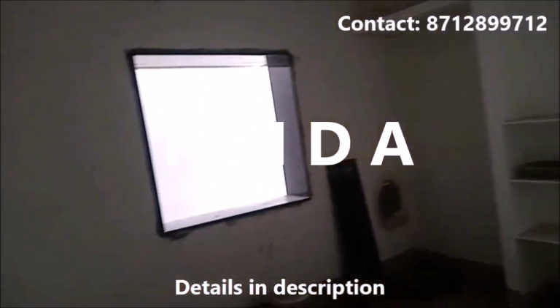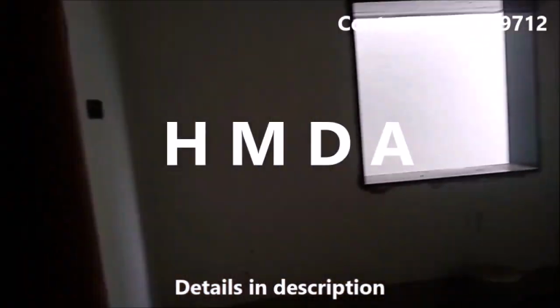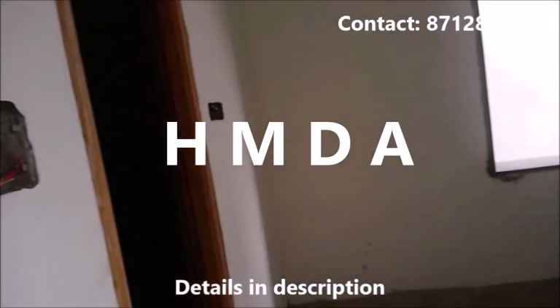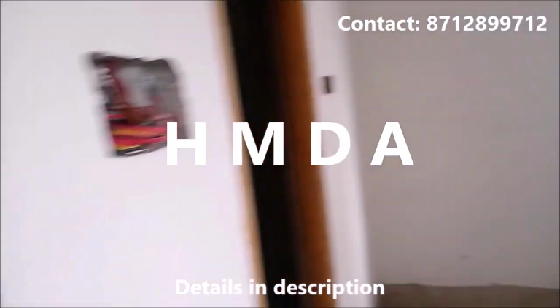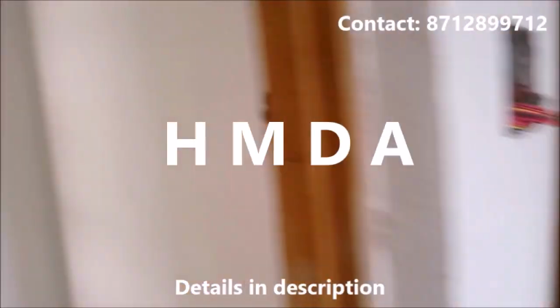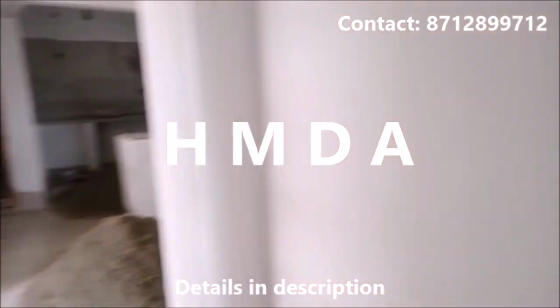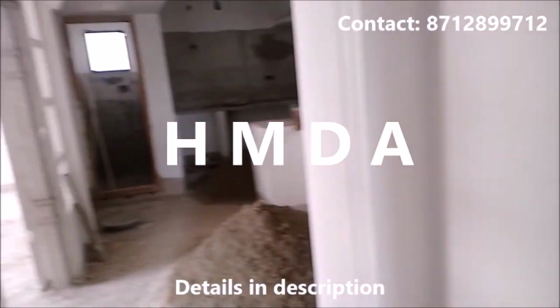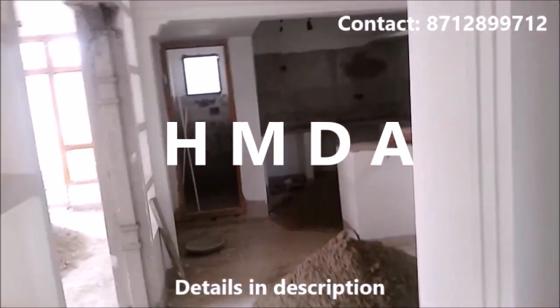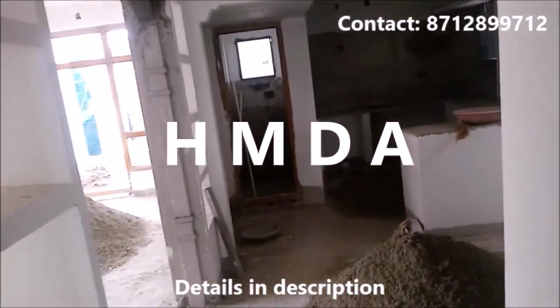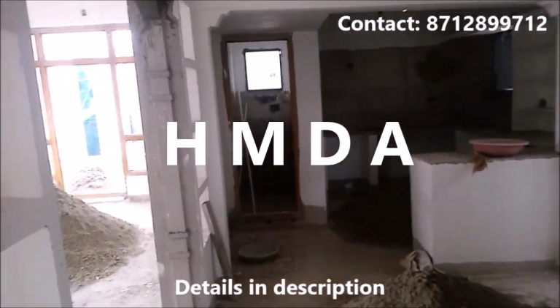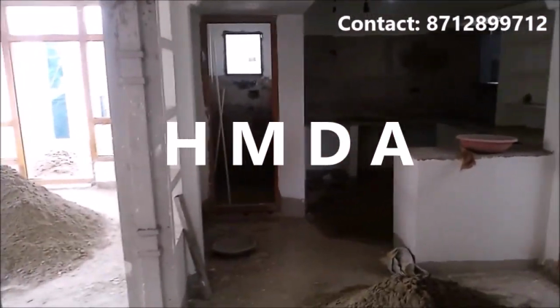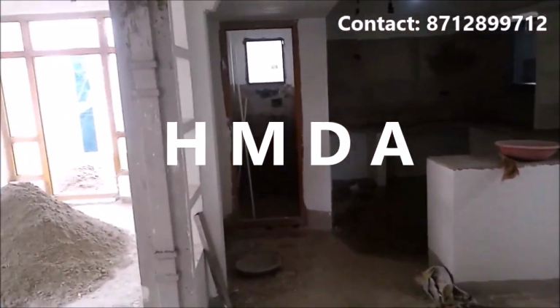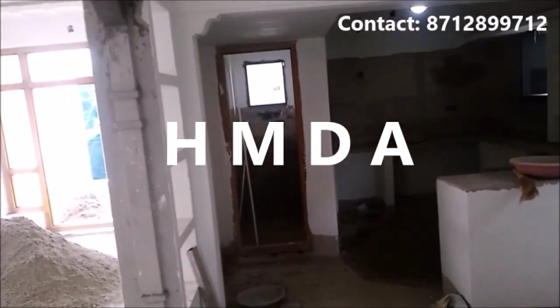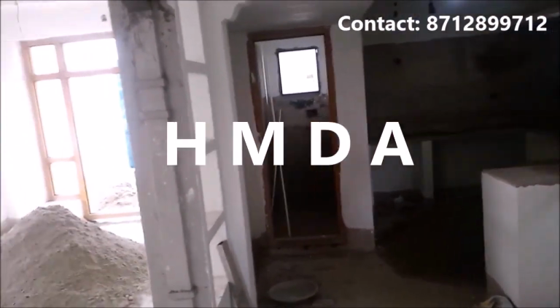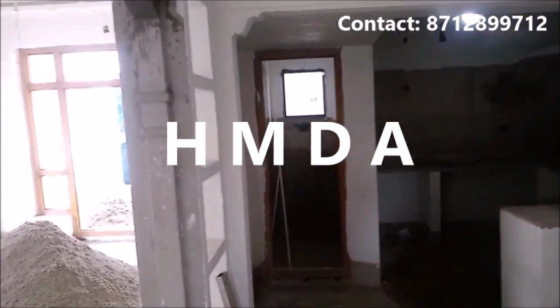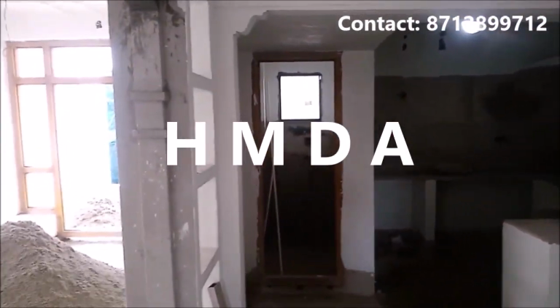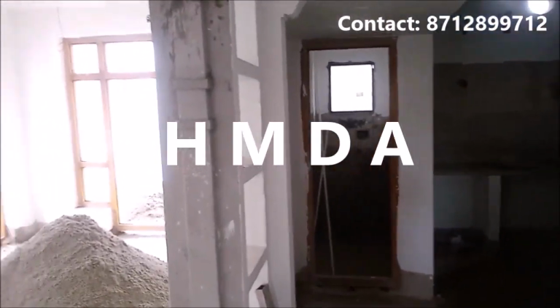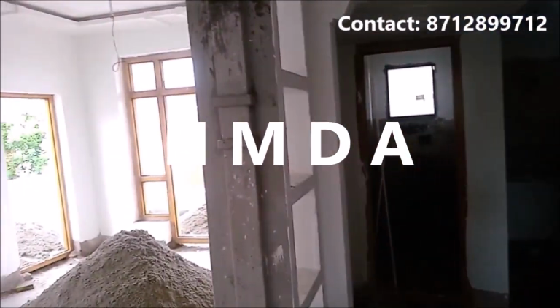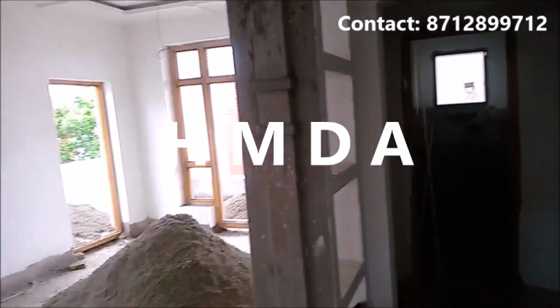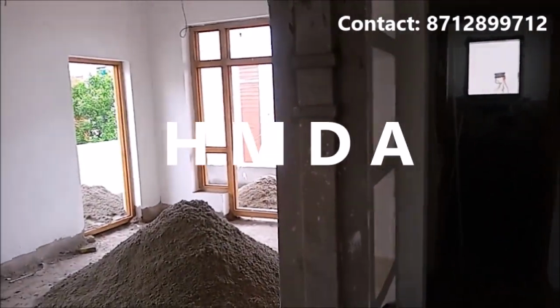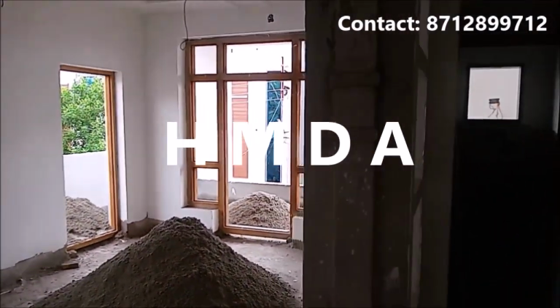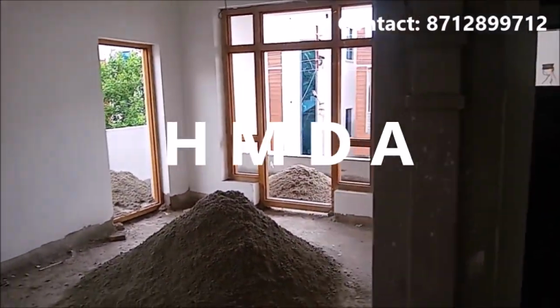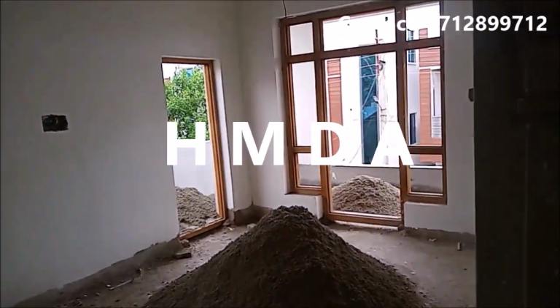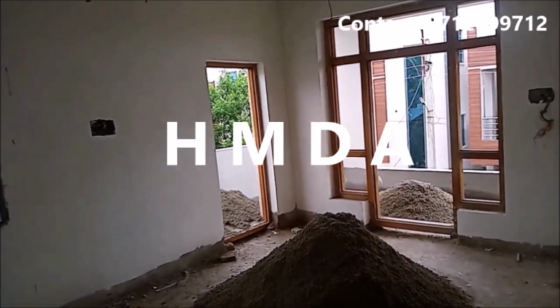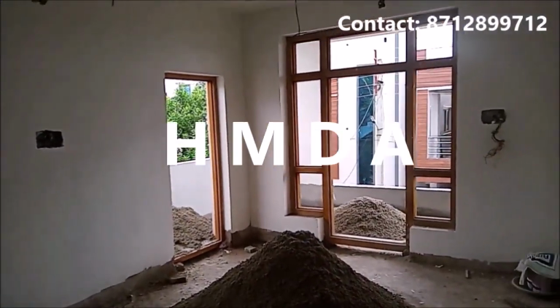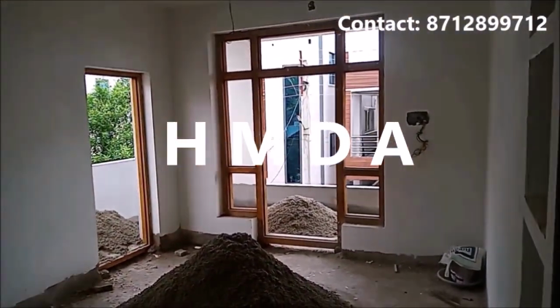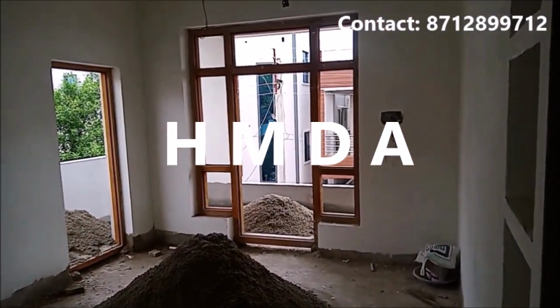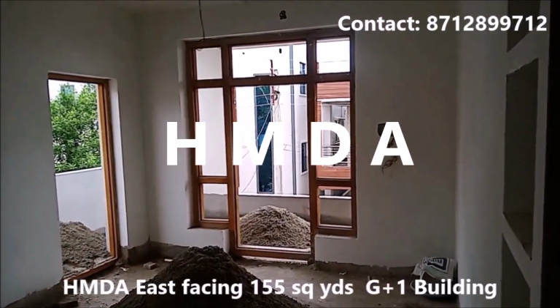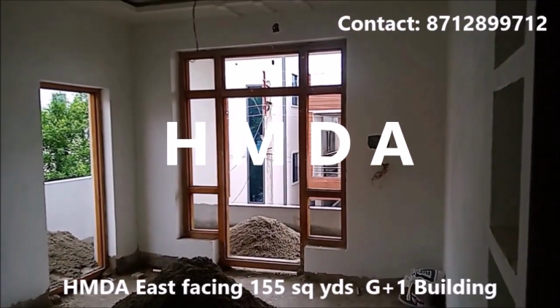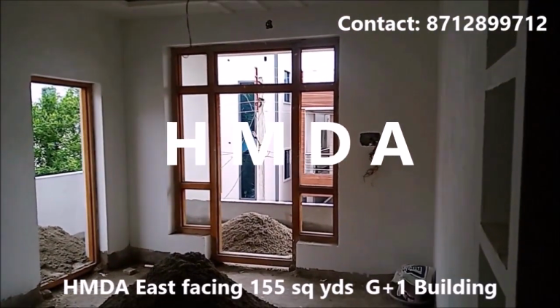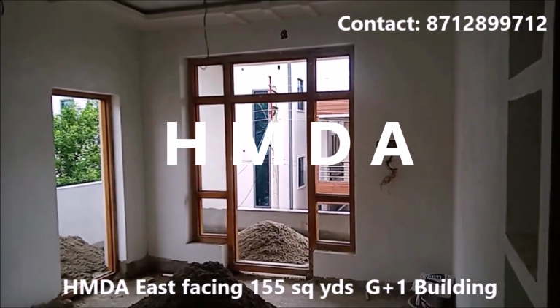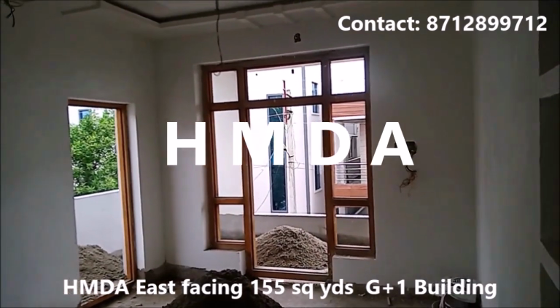Bedroom attached bath. 150 square yards, G plus 1, east facing building, HMDA layout, Sinvasanagar, Aralnagar, Rampalli. Details in the description.